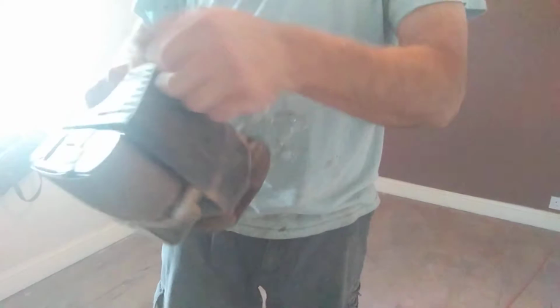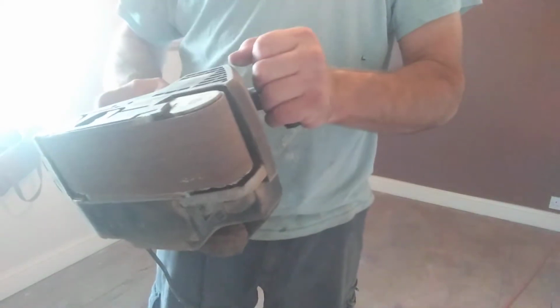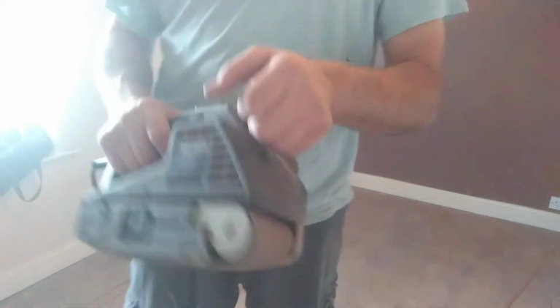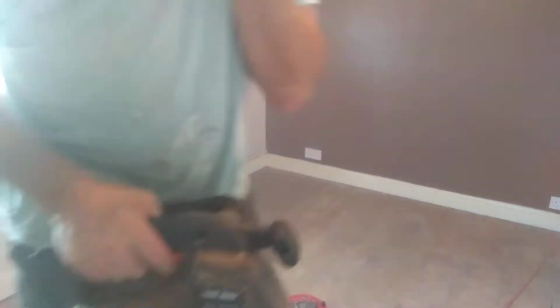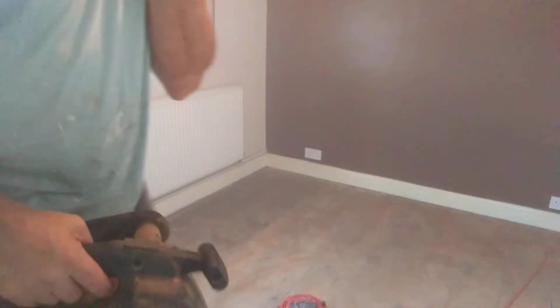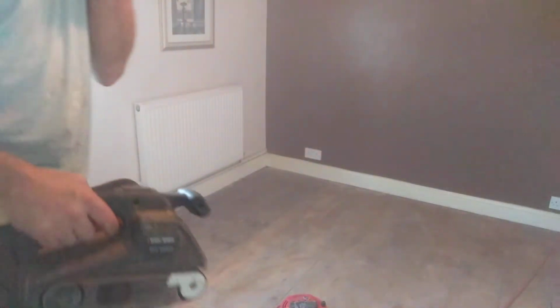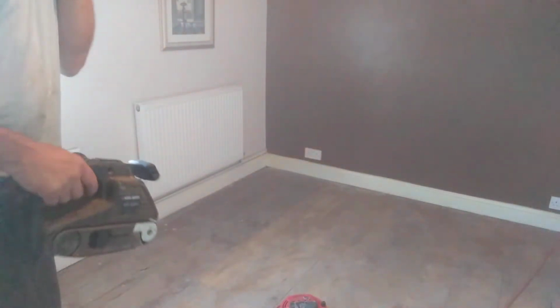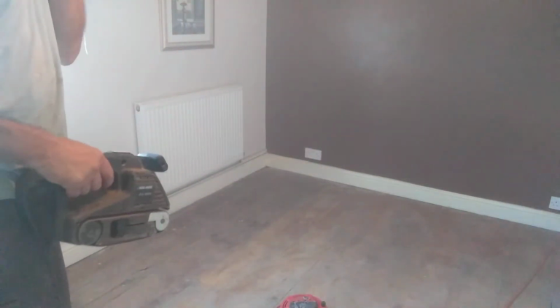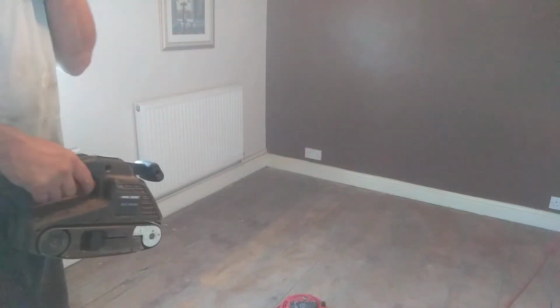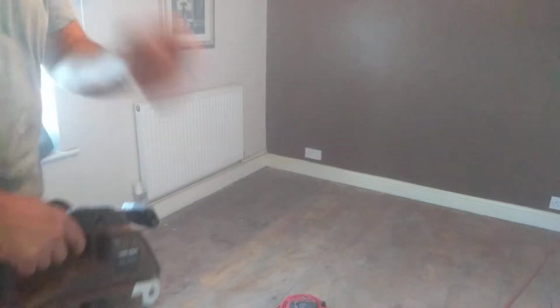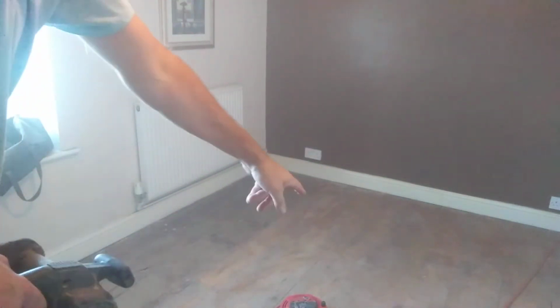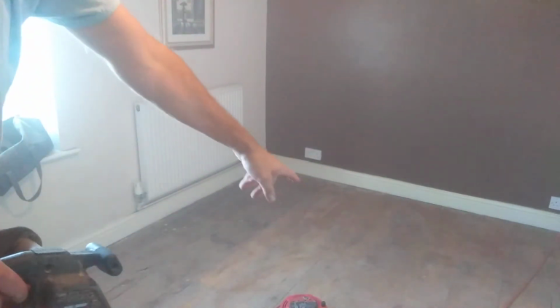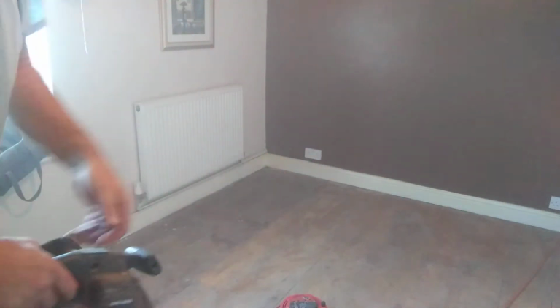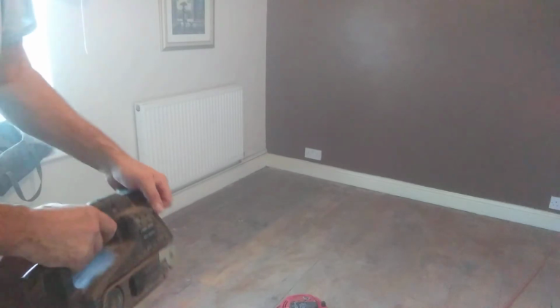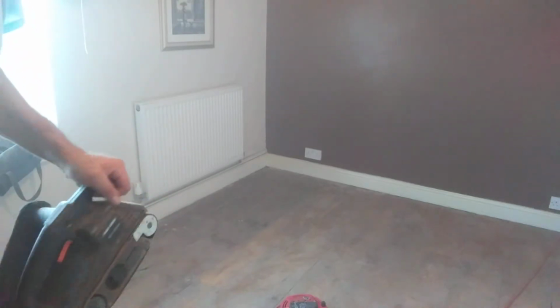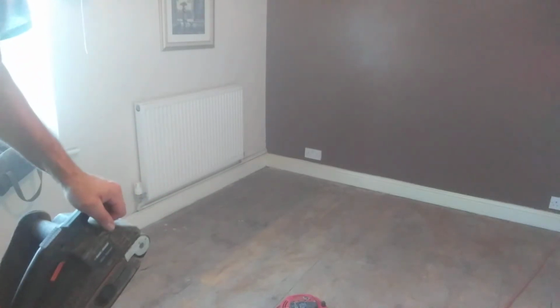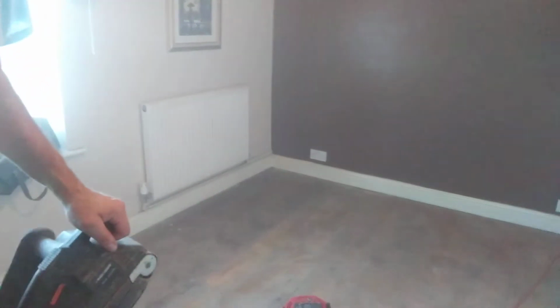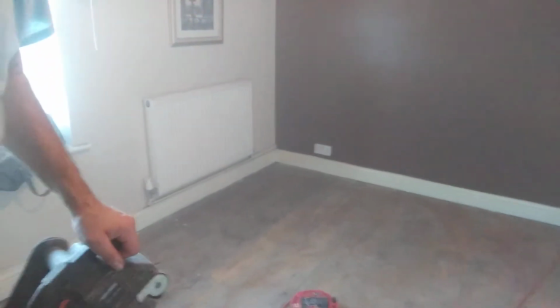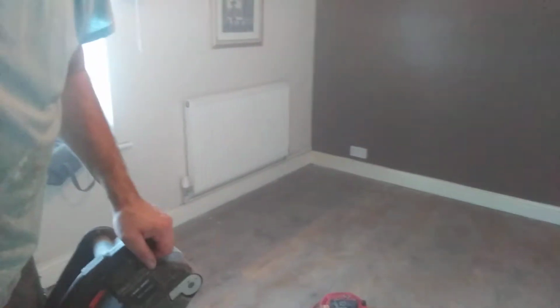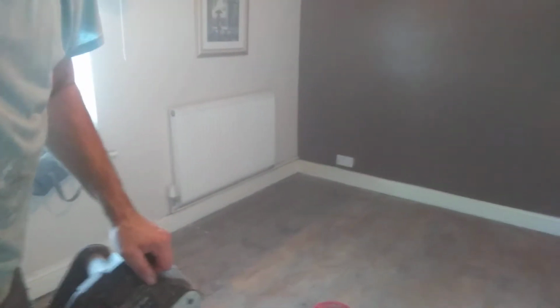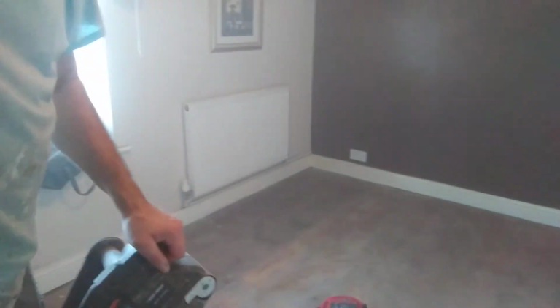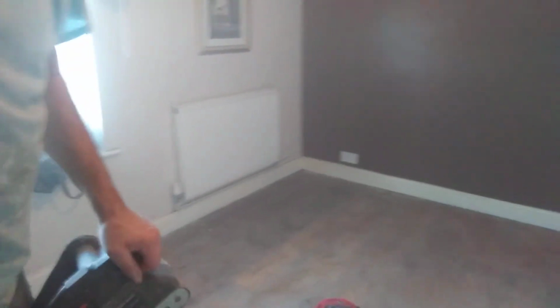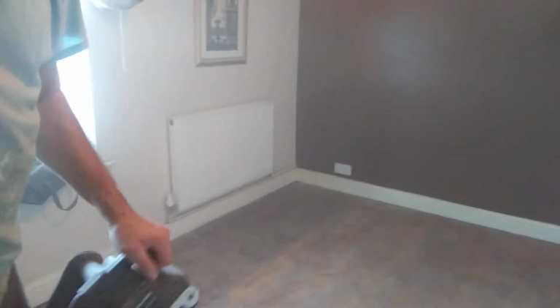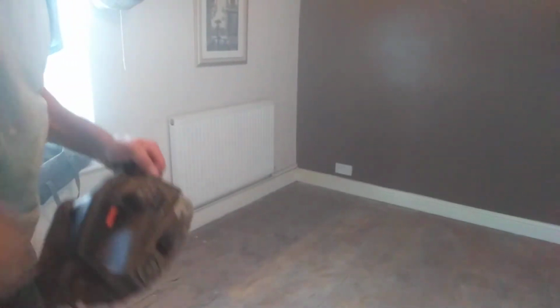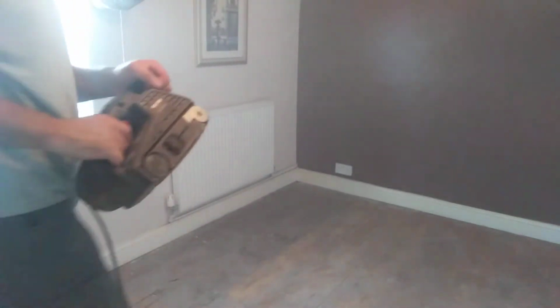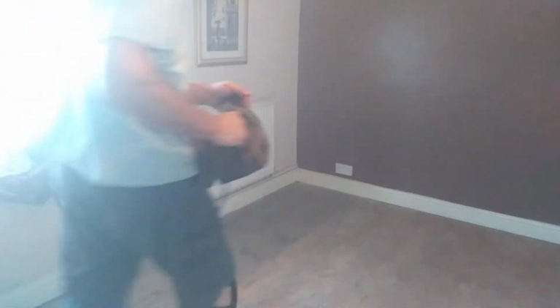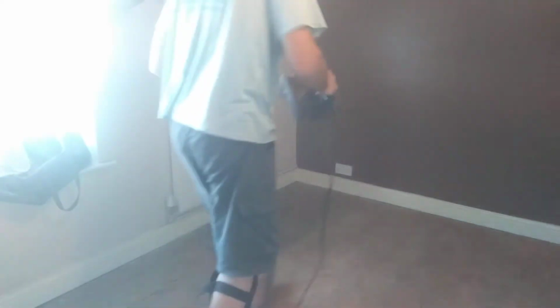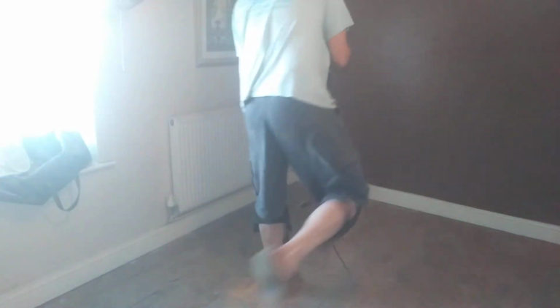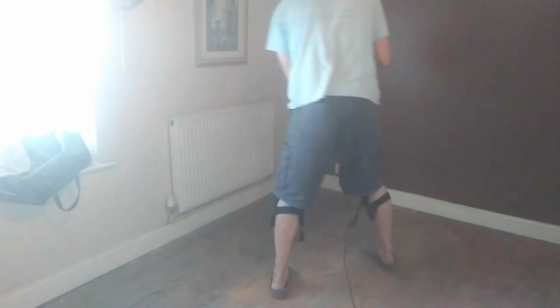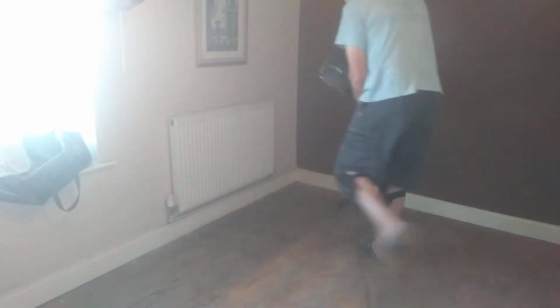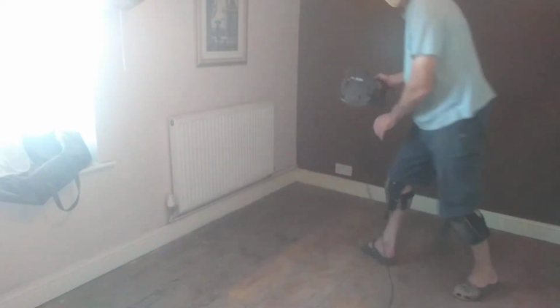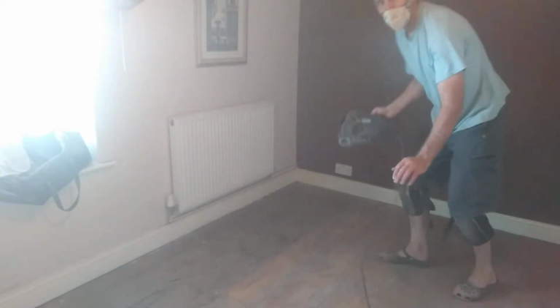Right, okay, let's get on — a bit of sanding. I've been doing some here, so I'll just give you an idea what it's like. I've got the crocs on.